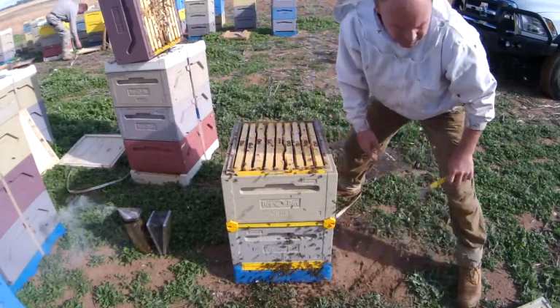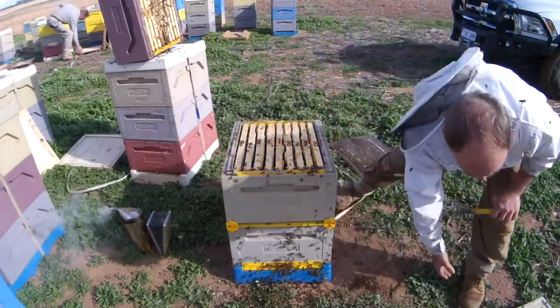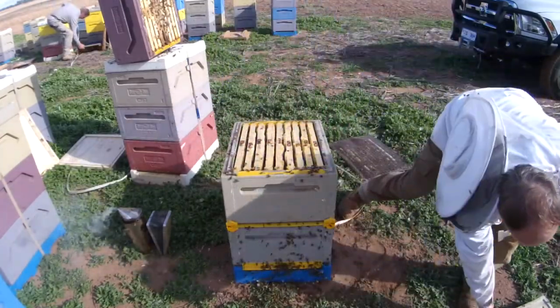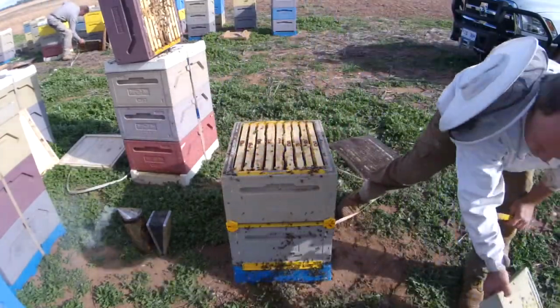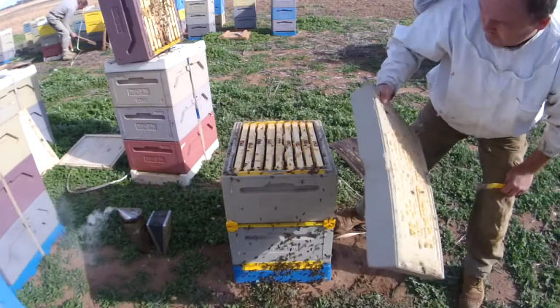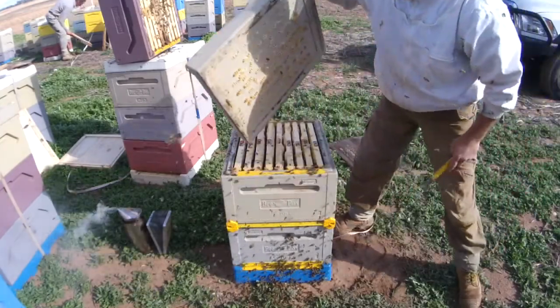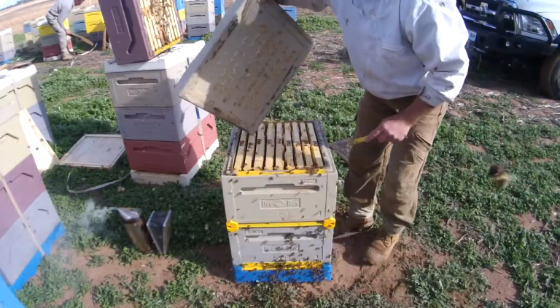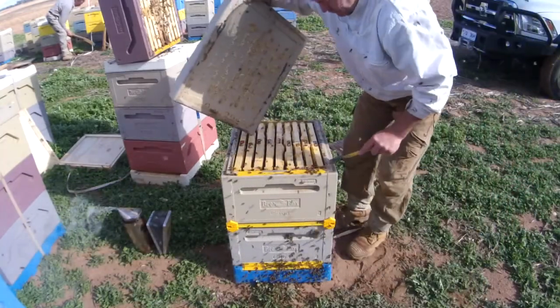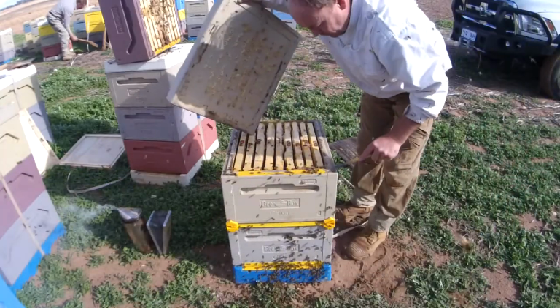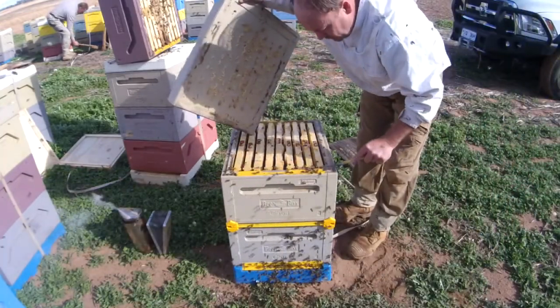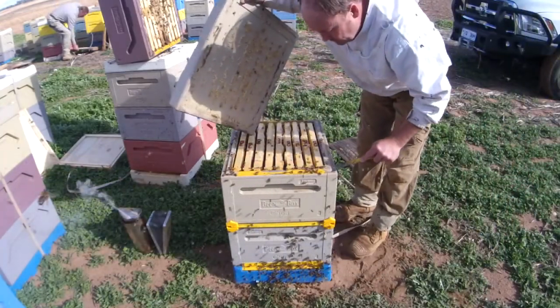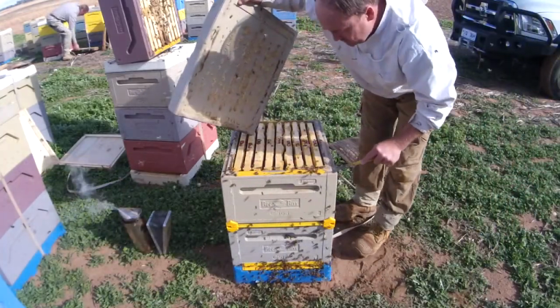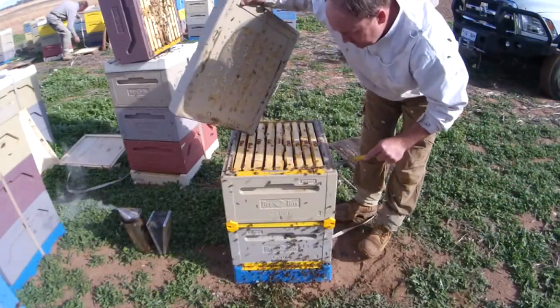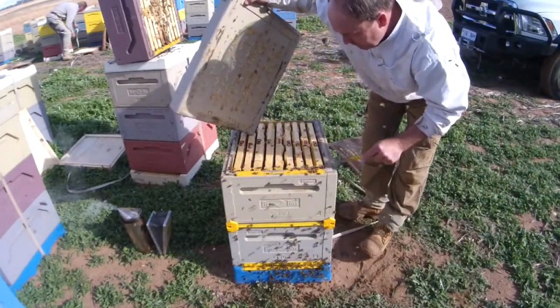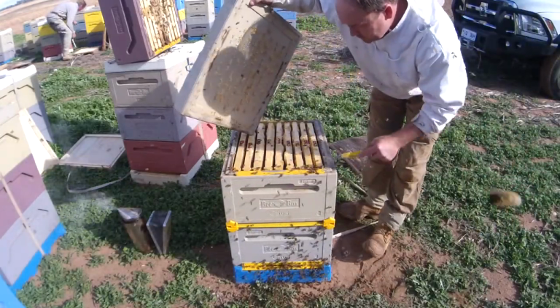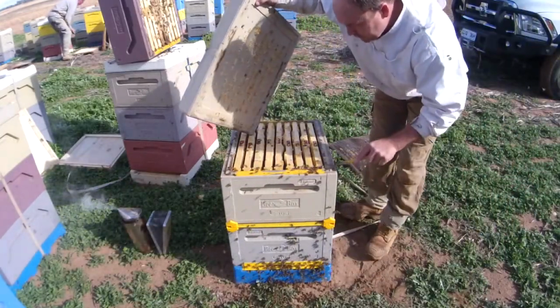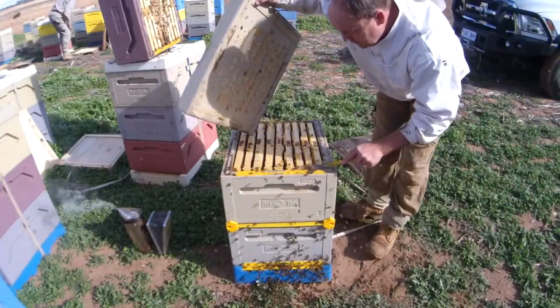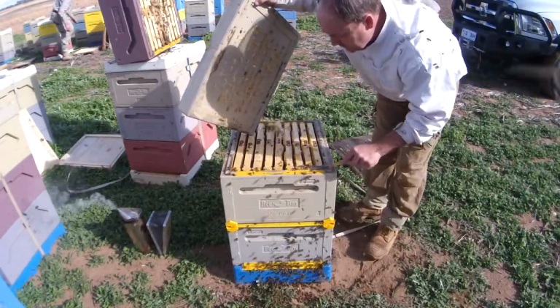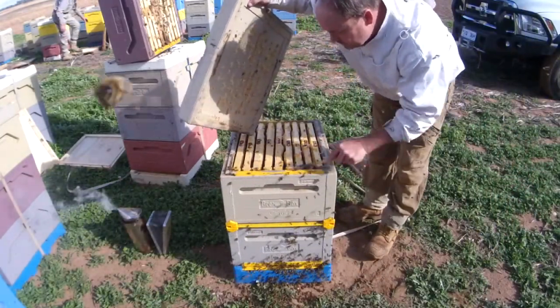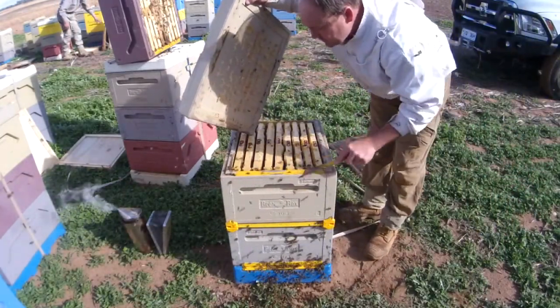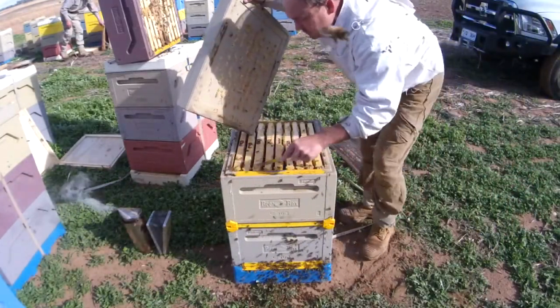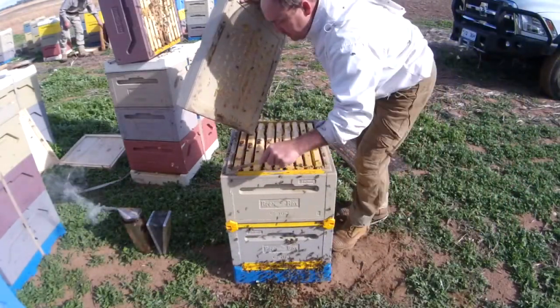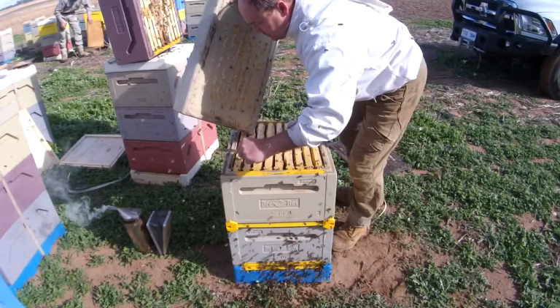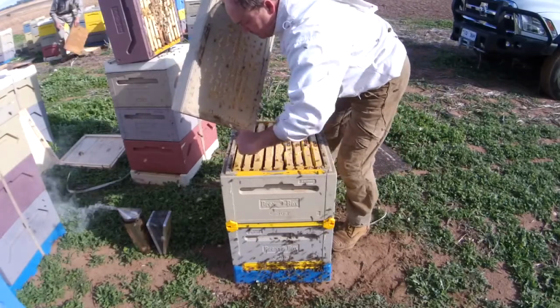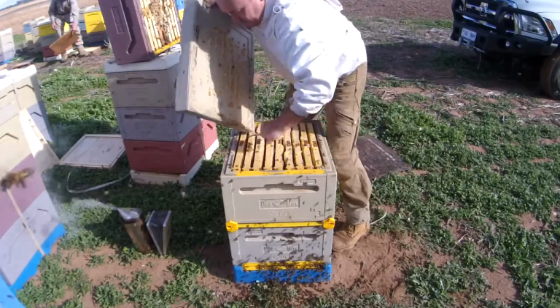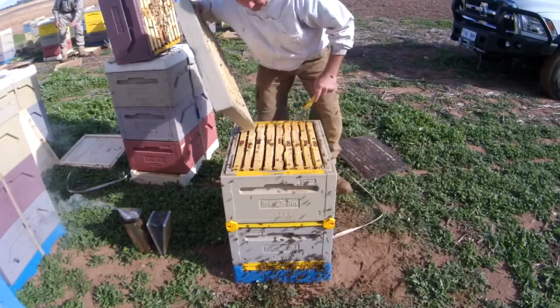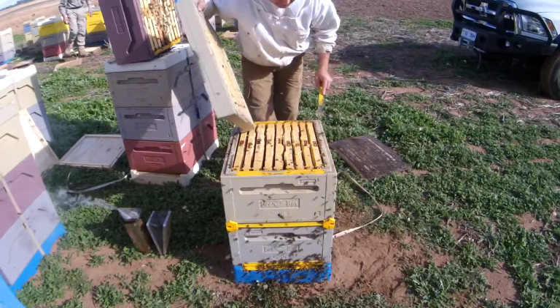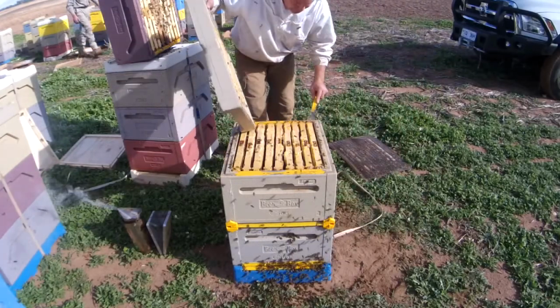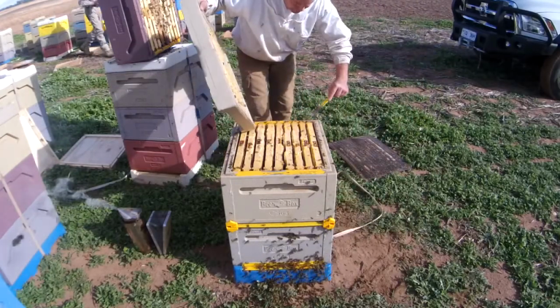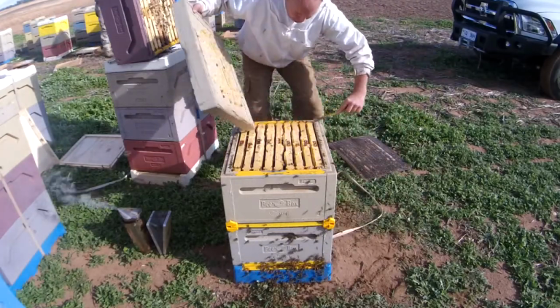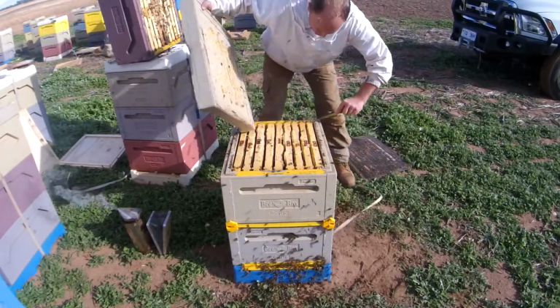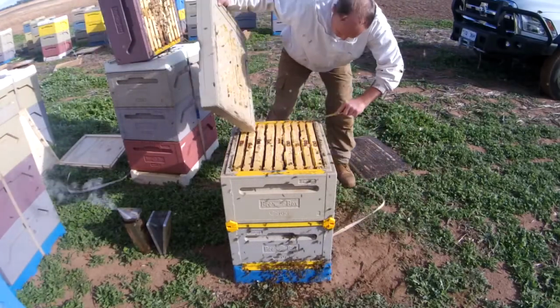We want the hive to seal up nice for winter, so we're just going to take a bit of this and pull this off here so the lid seals properly.